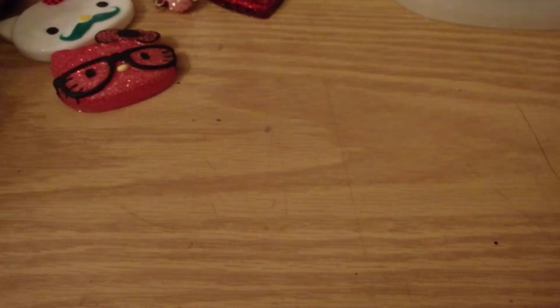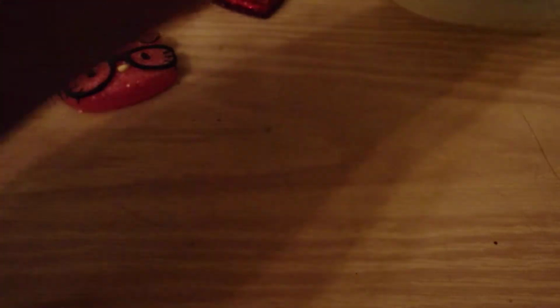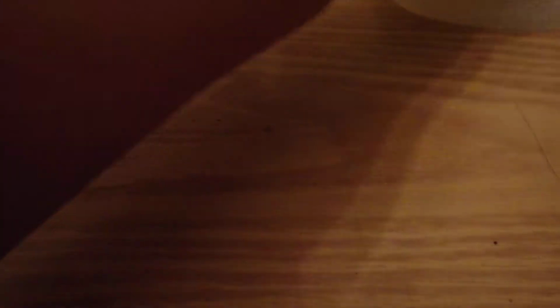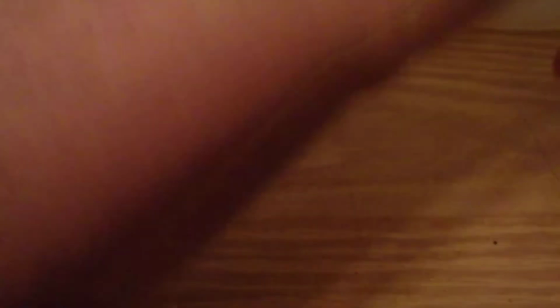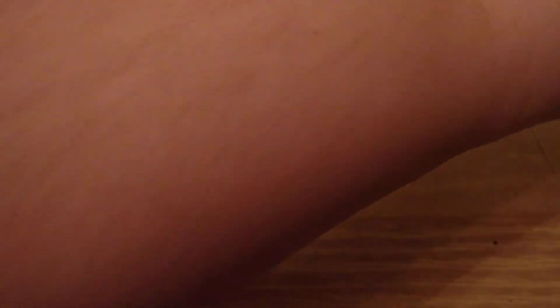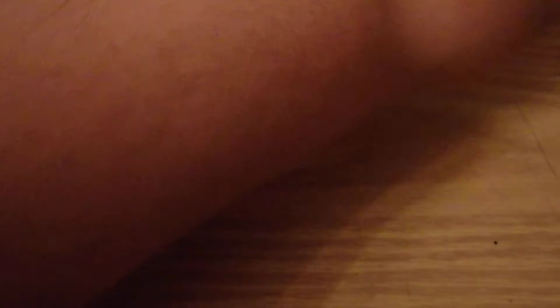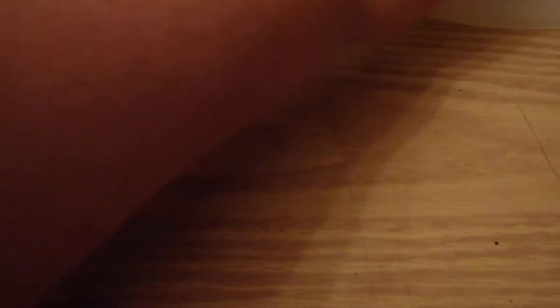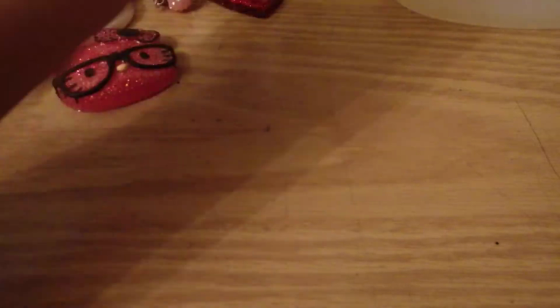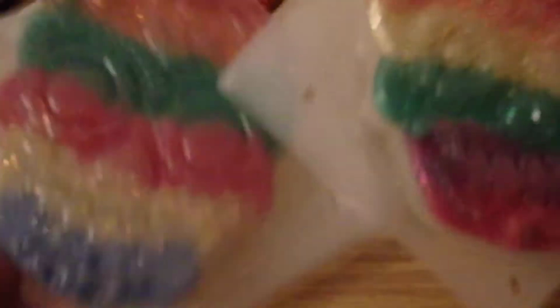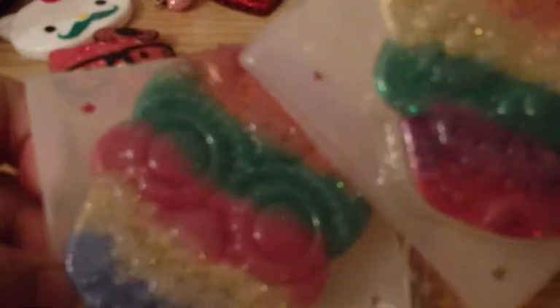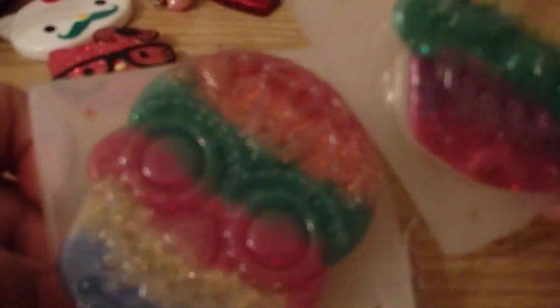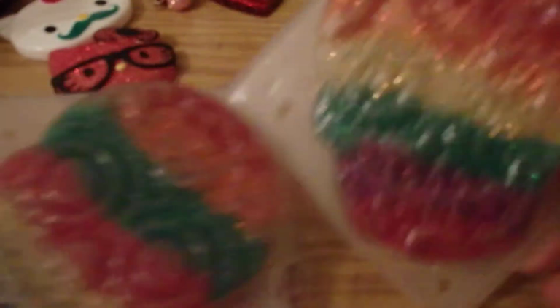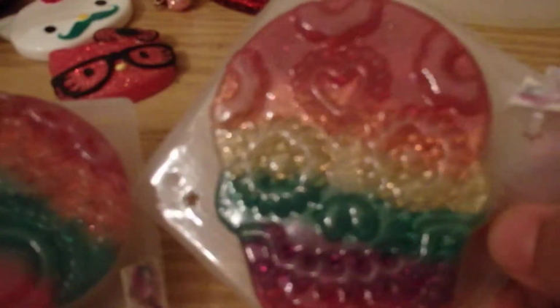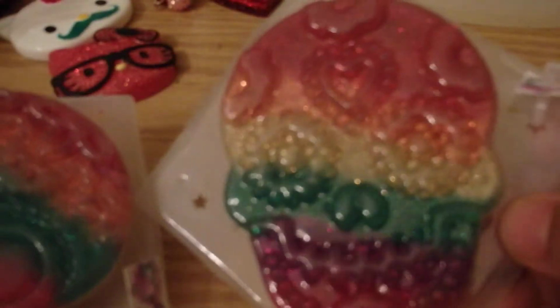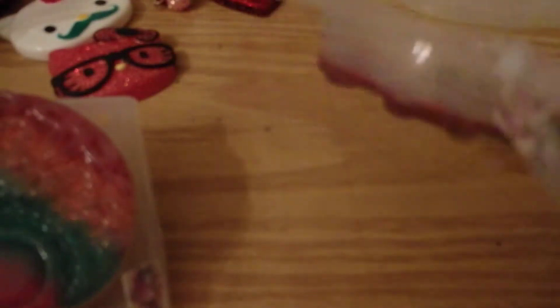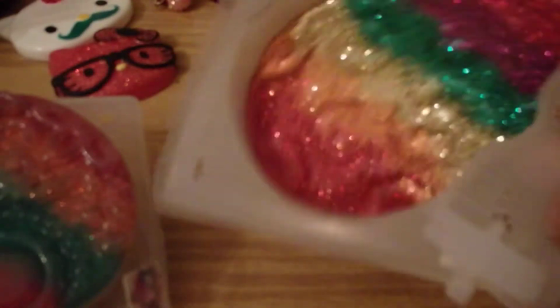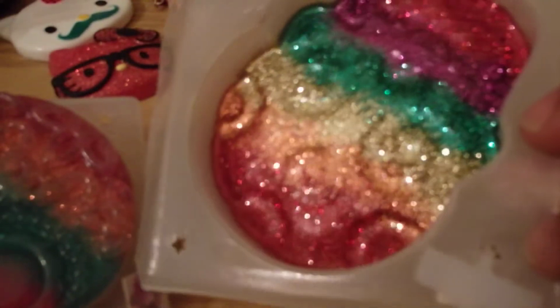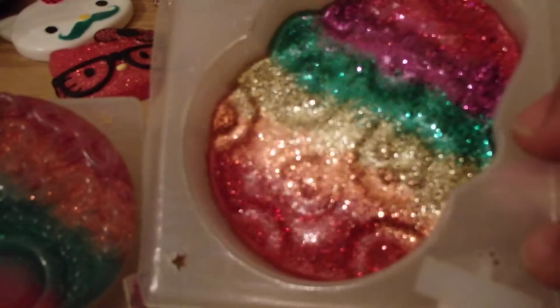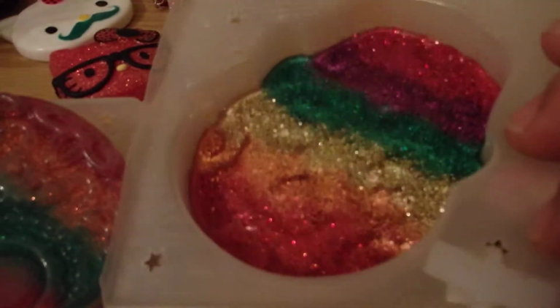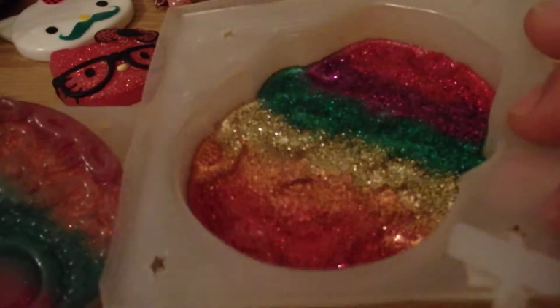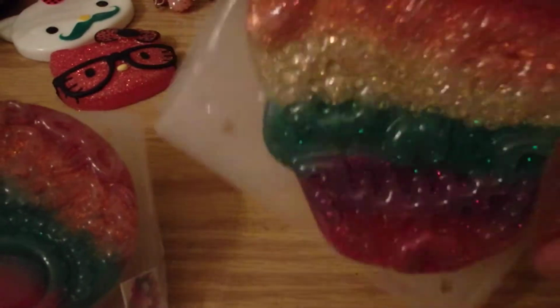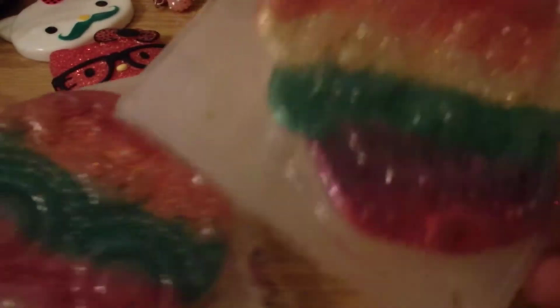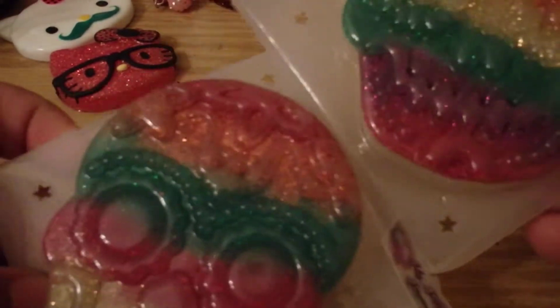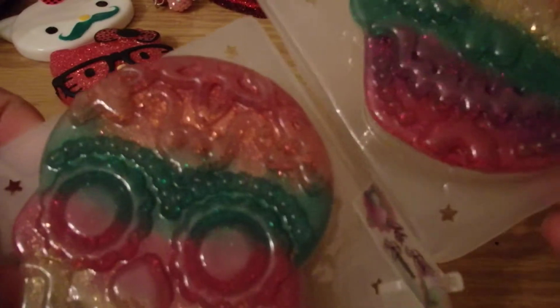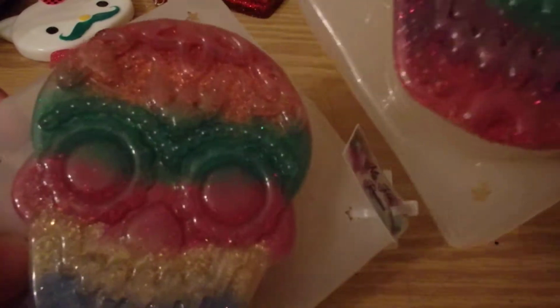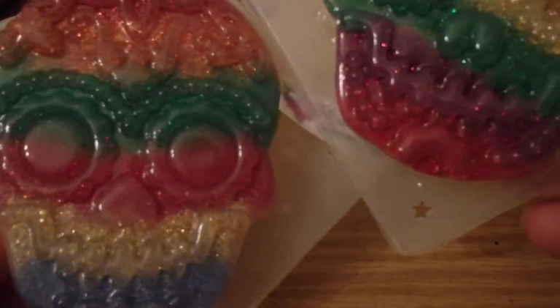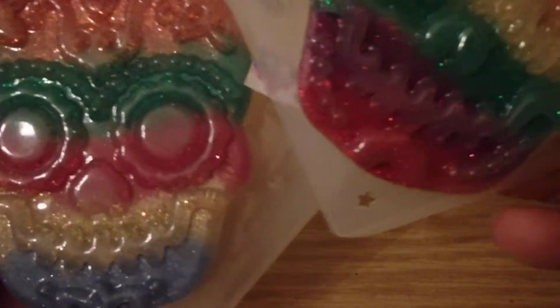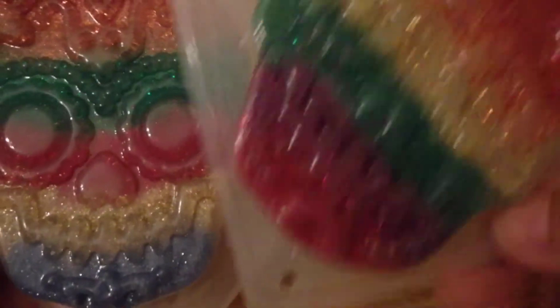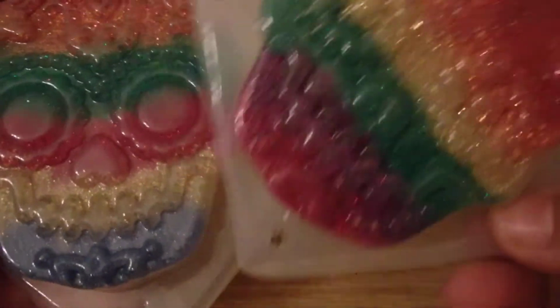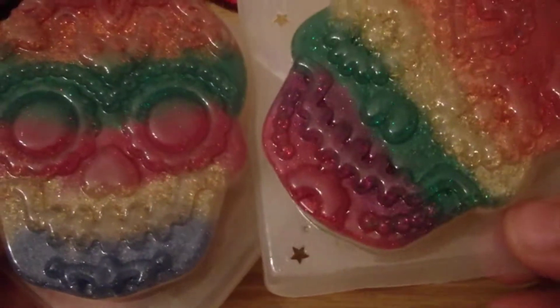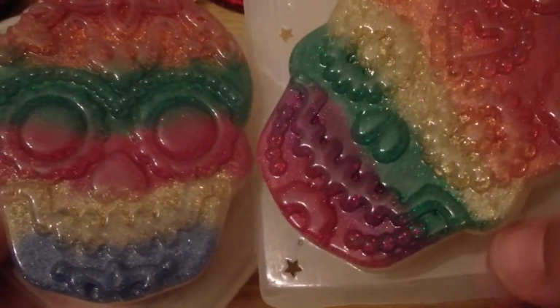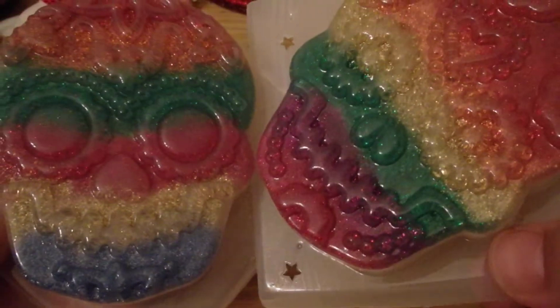I'm also working on these two right here. I haven't poured the following layer on them yet, so I need to do that today.